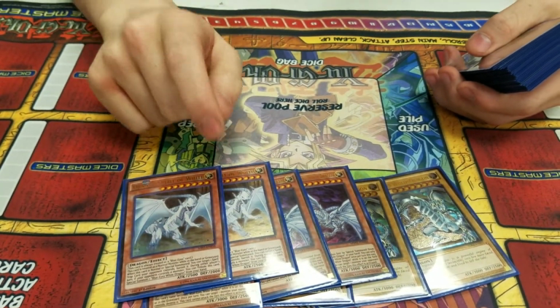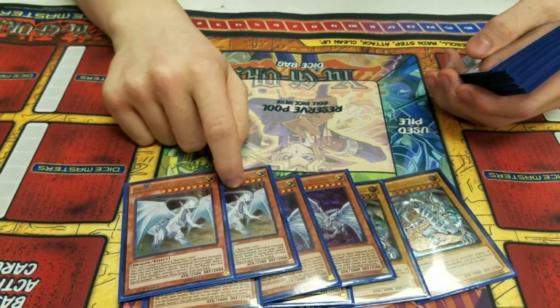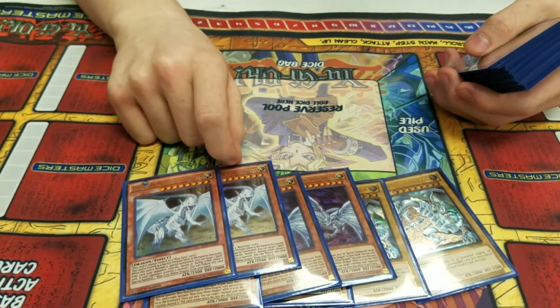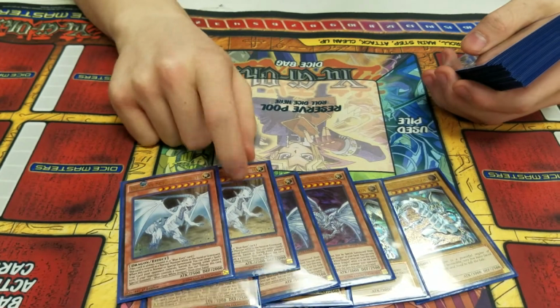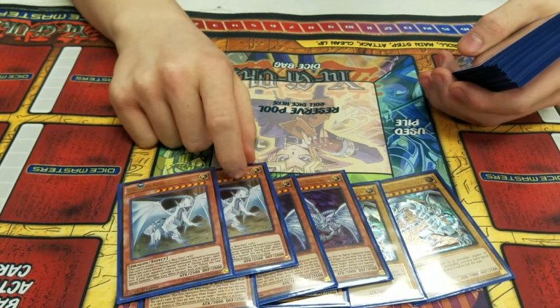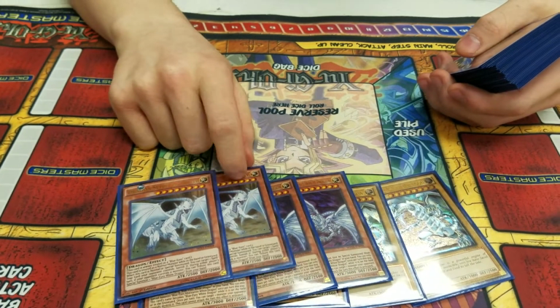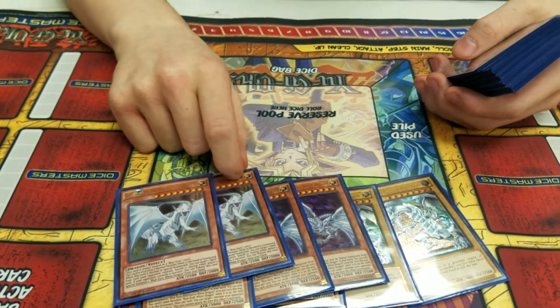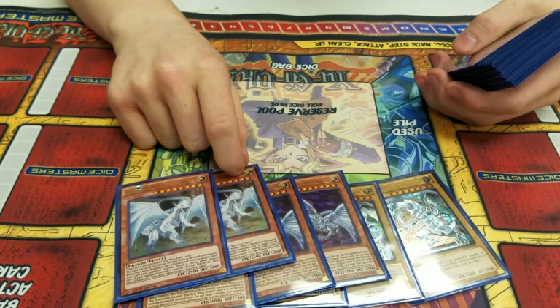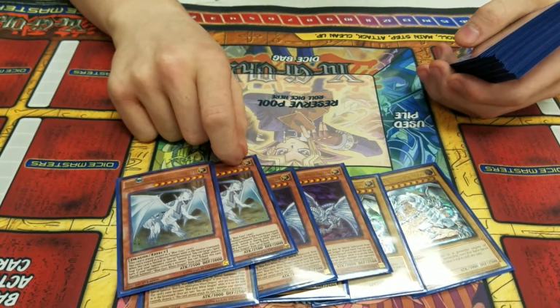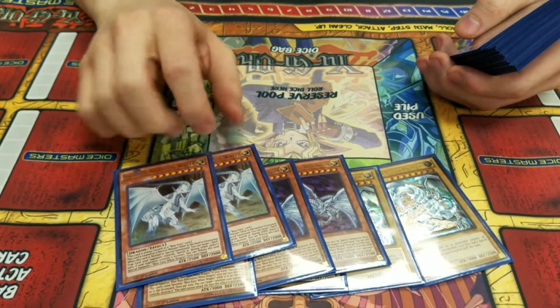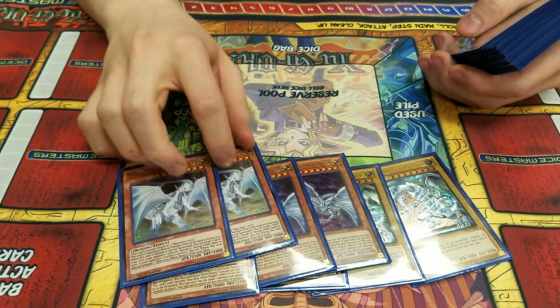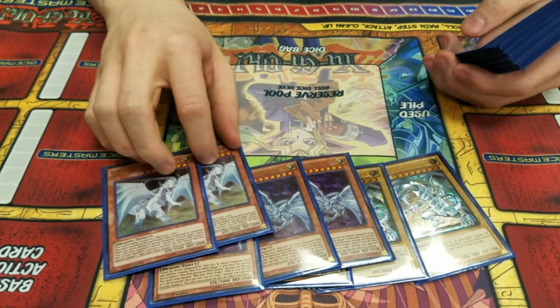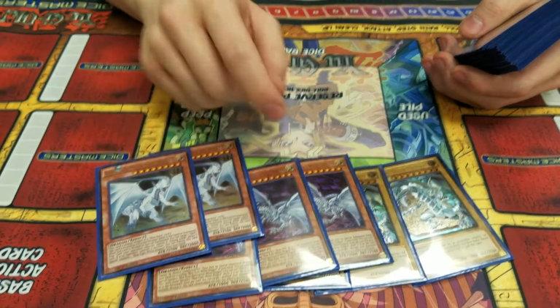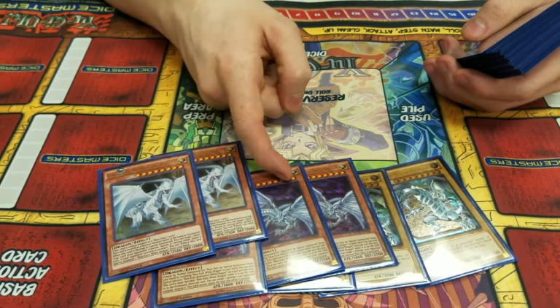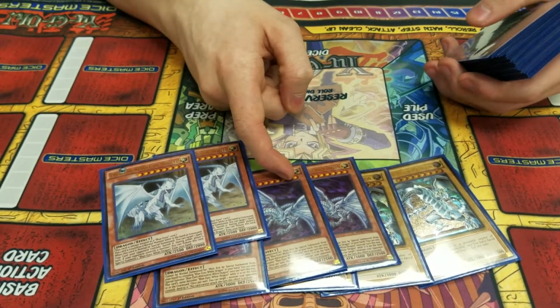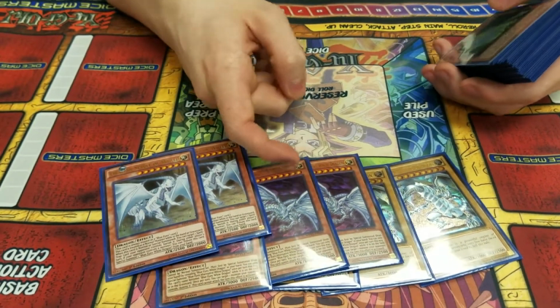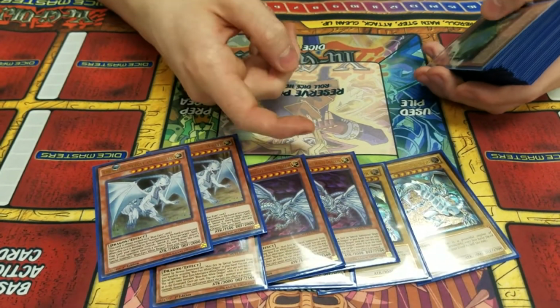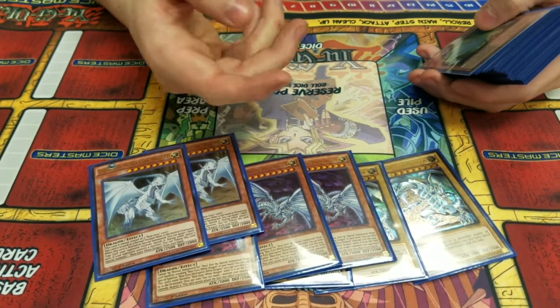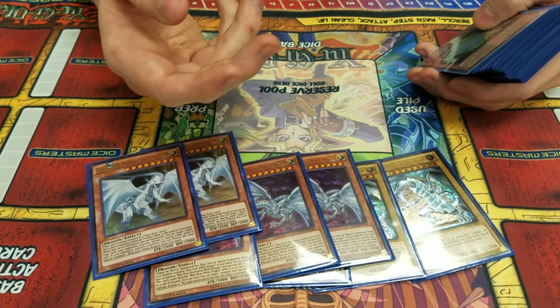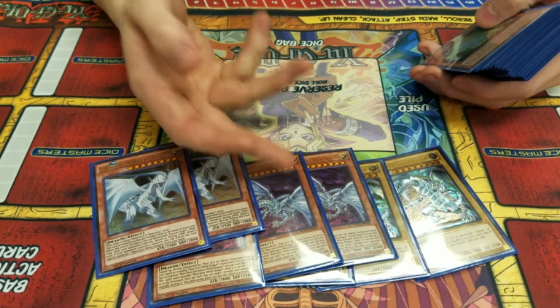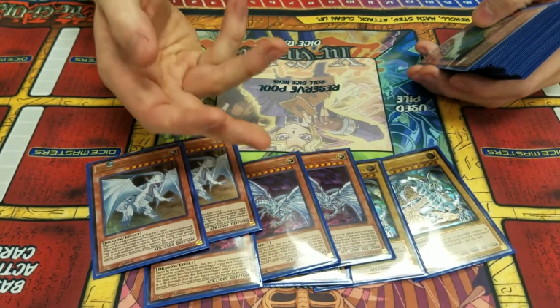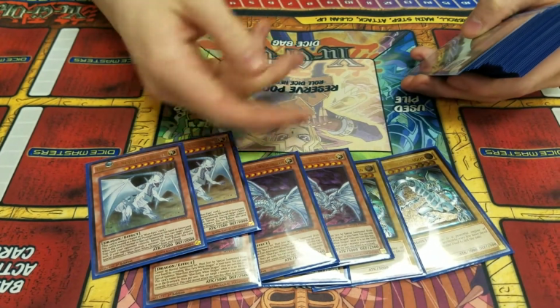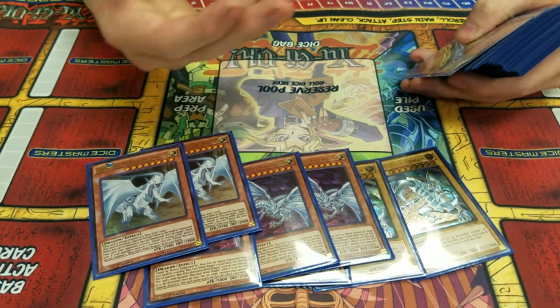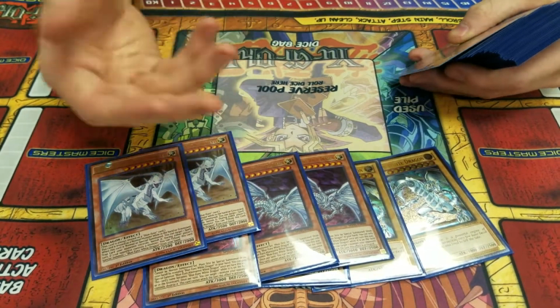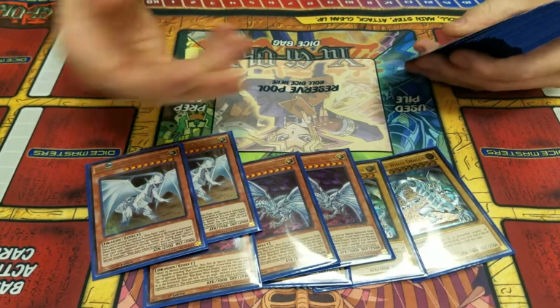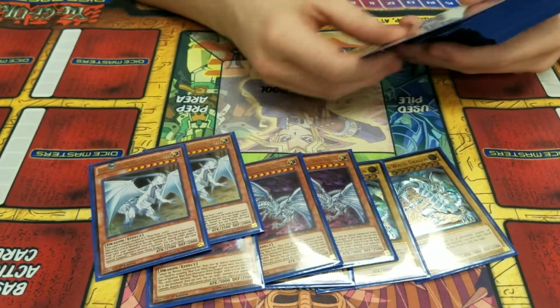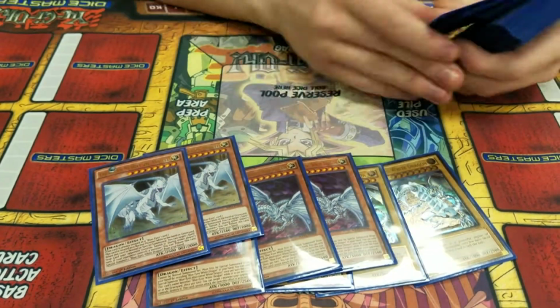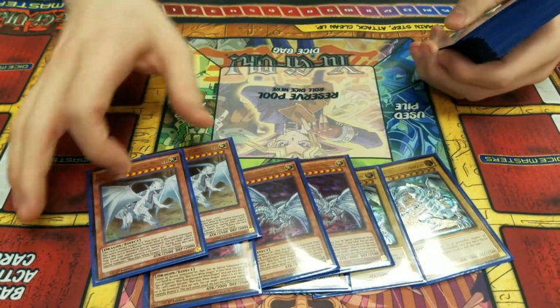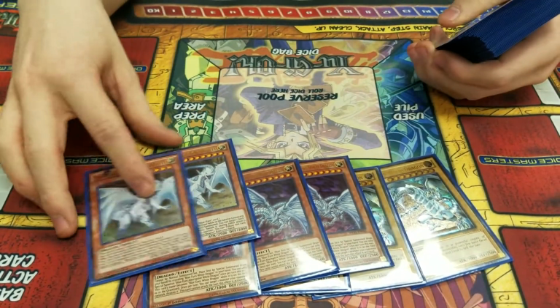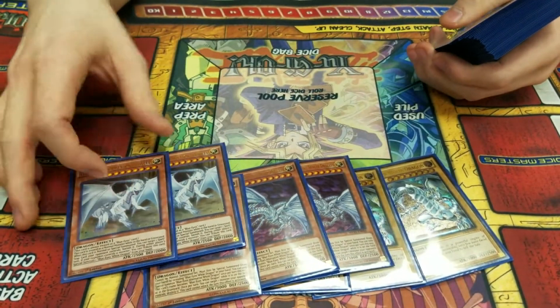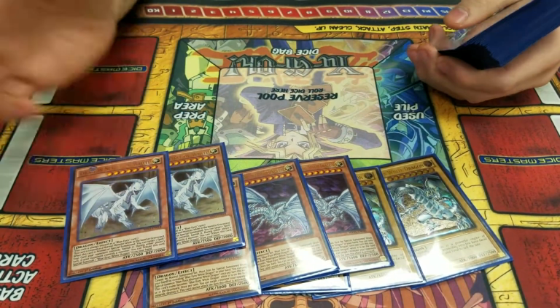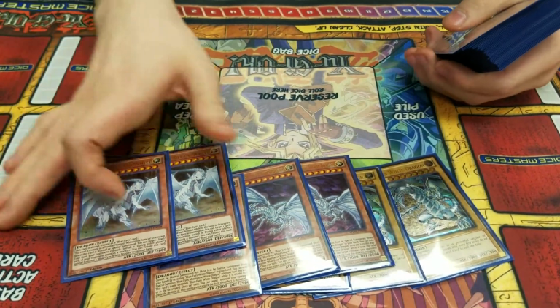Has the tag effect actually come up today? And the destruction effect — I know you can't attack, but it's really good. Most of the time you just synchro with it or overlay.